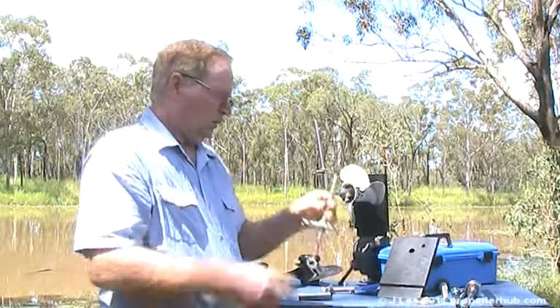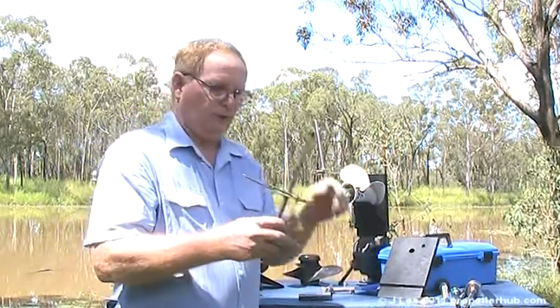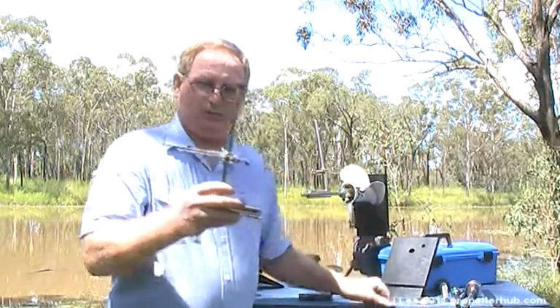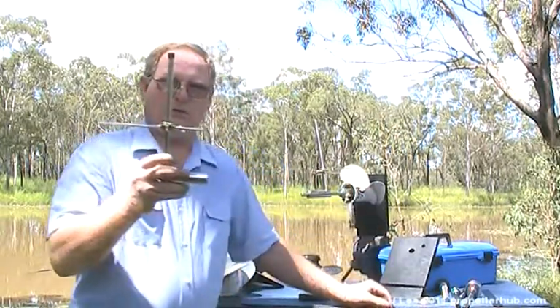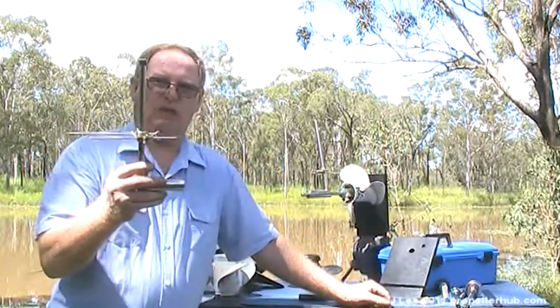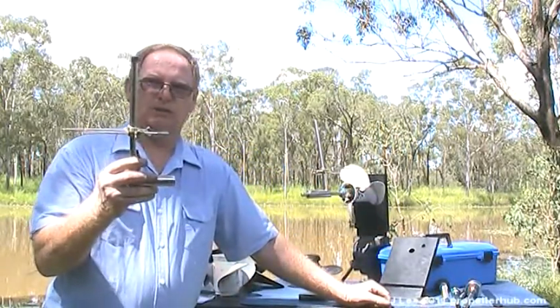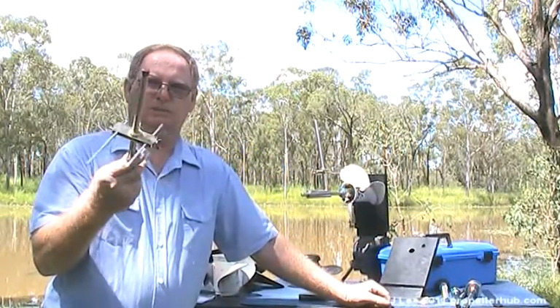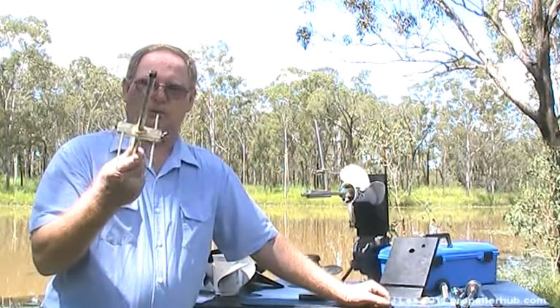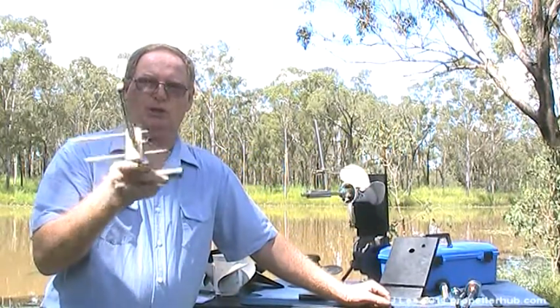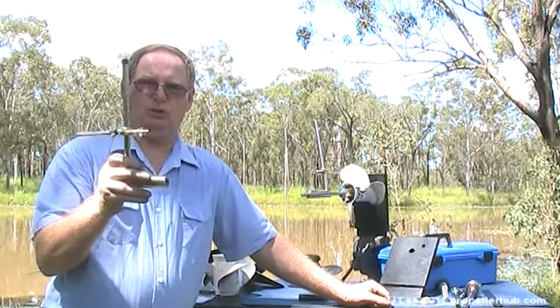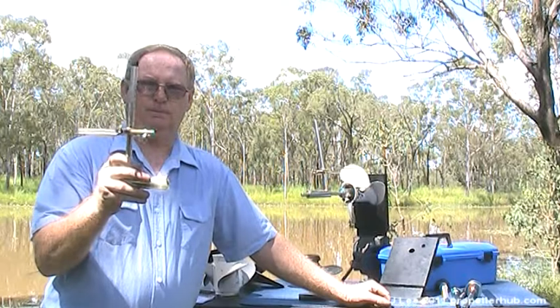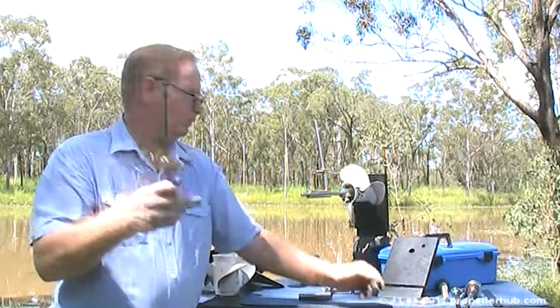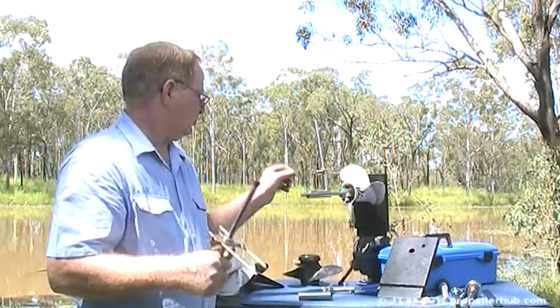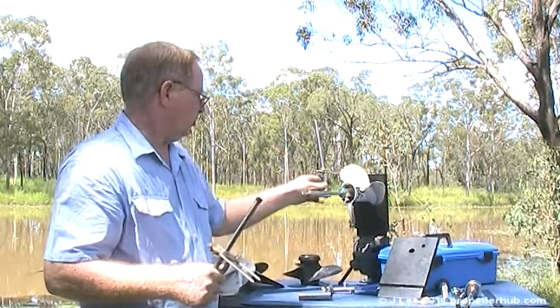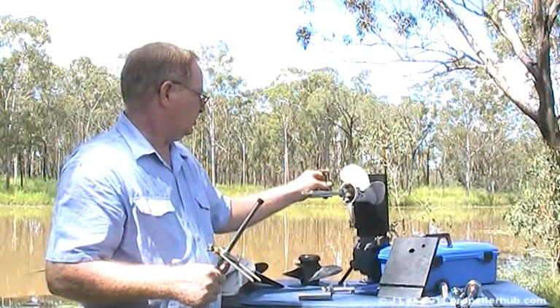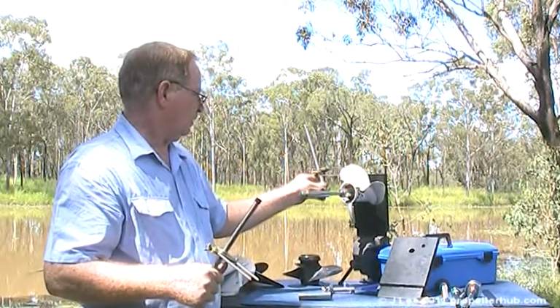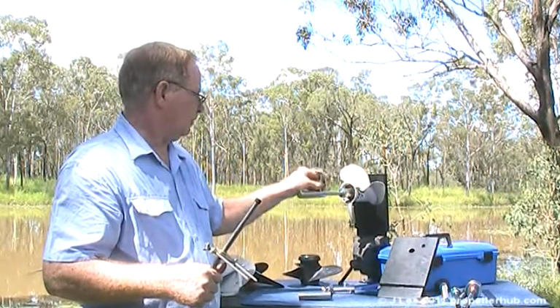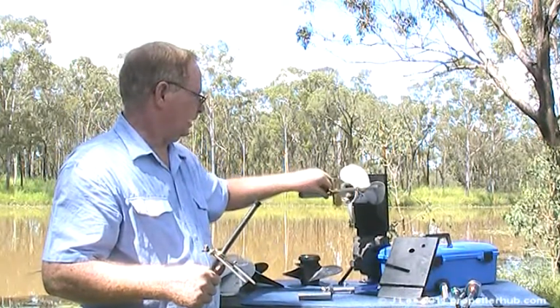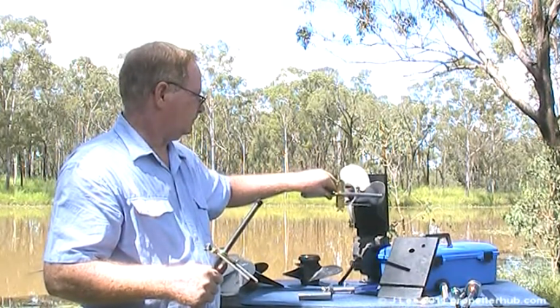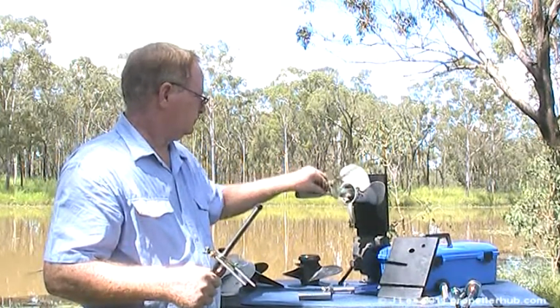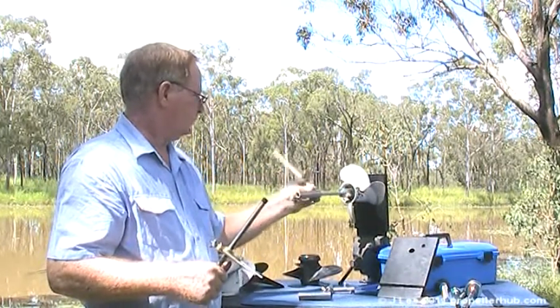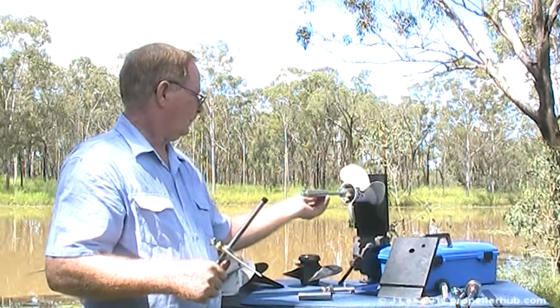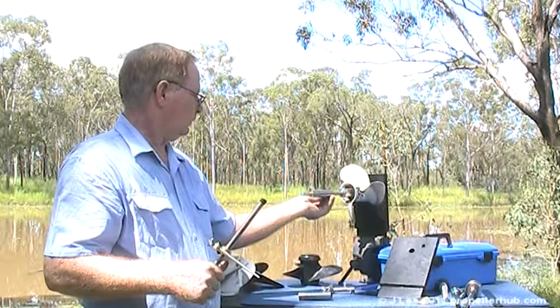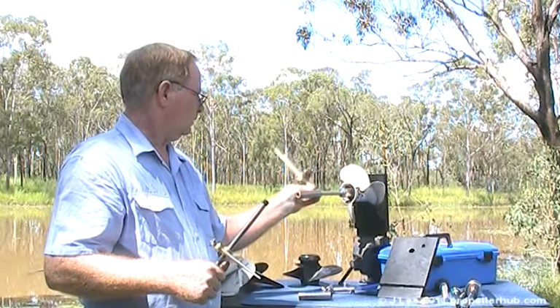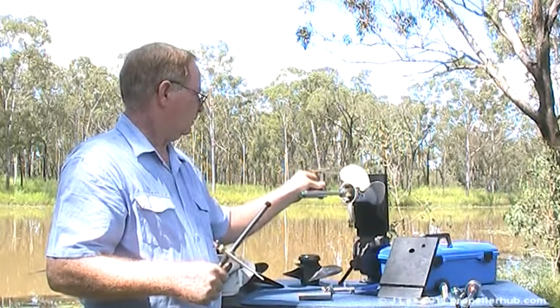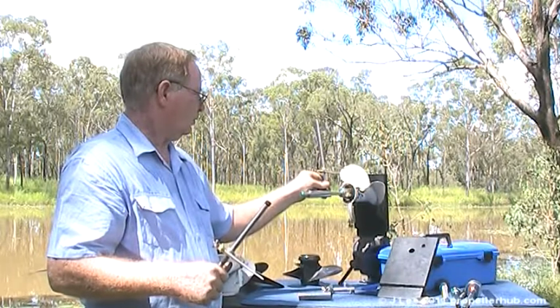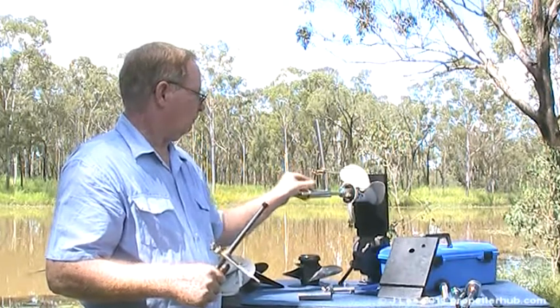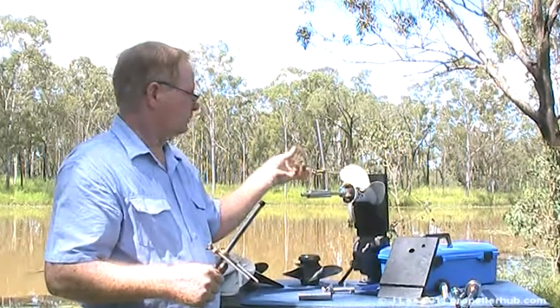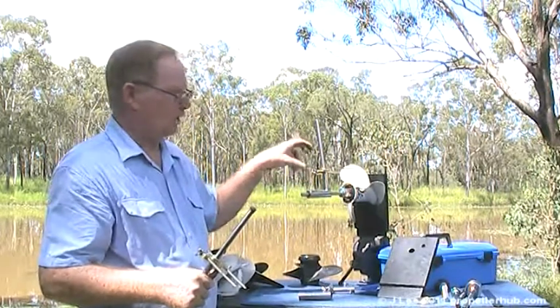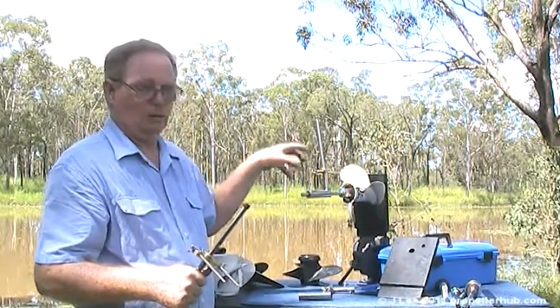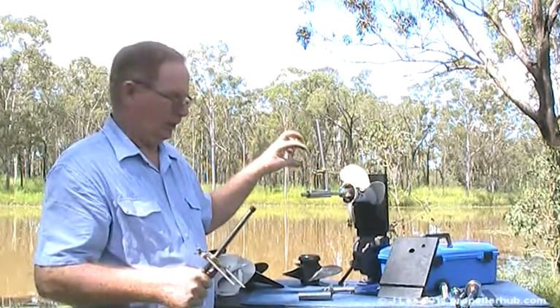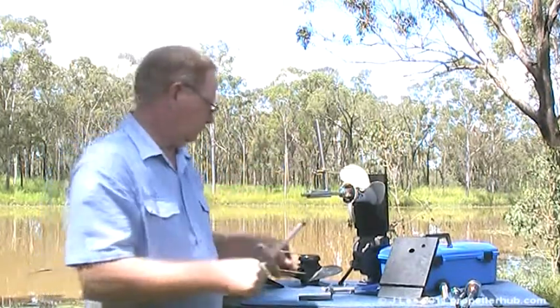We use the pitch gauge to check the pitch. The pitch gauge simply goes across the blades. We do one blade, spin it over, do the next blade, do the next blade.